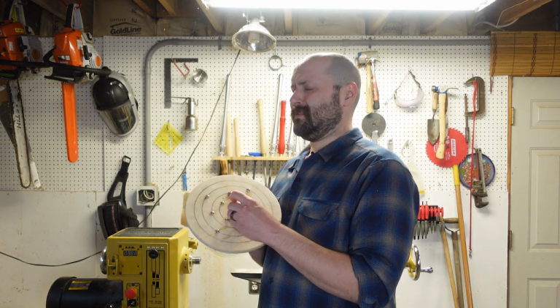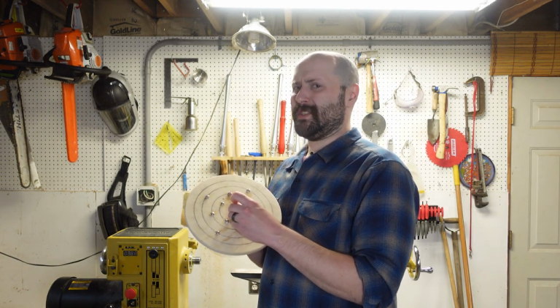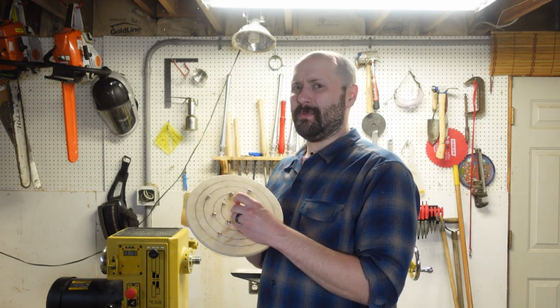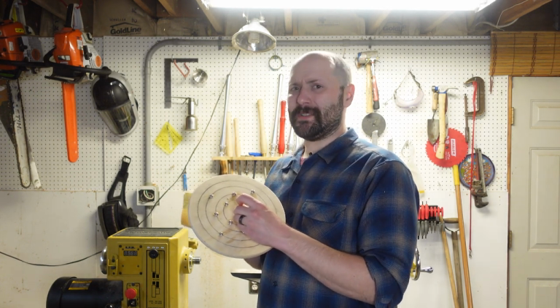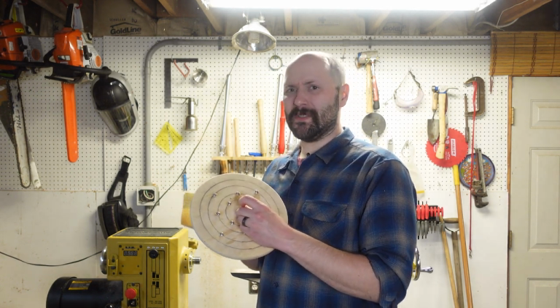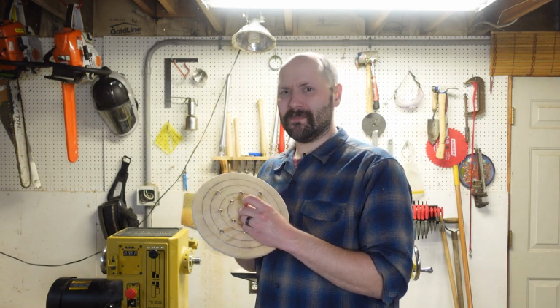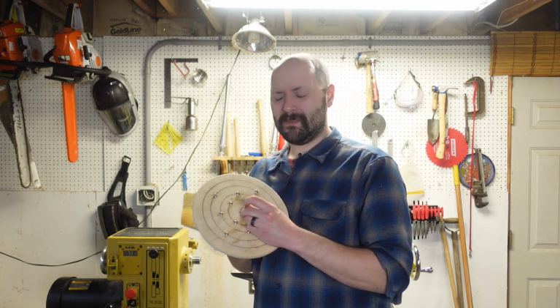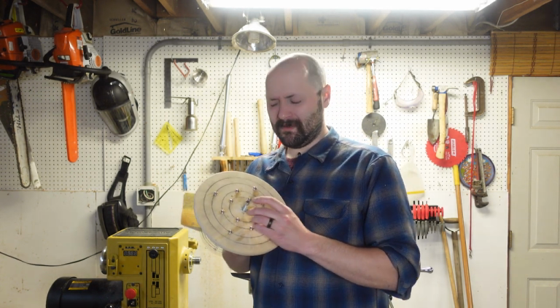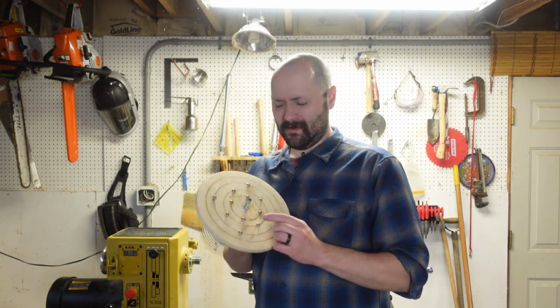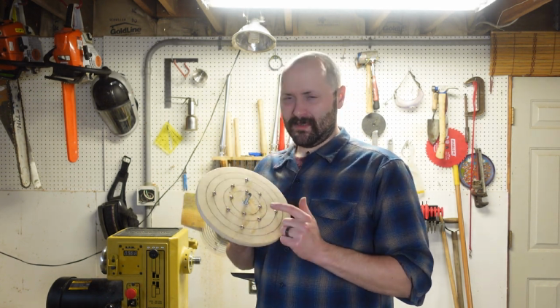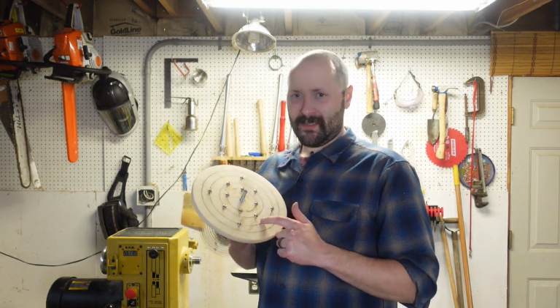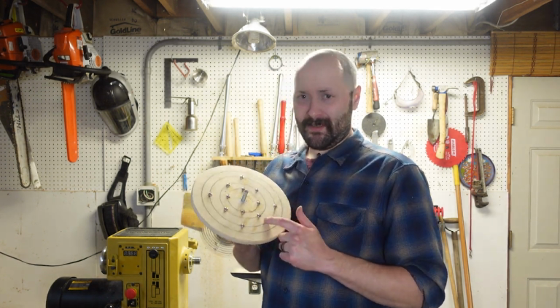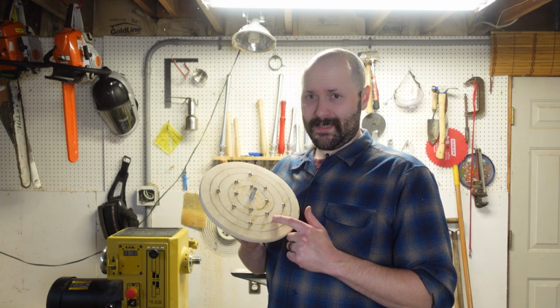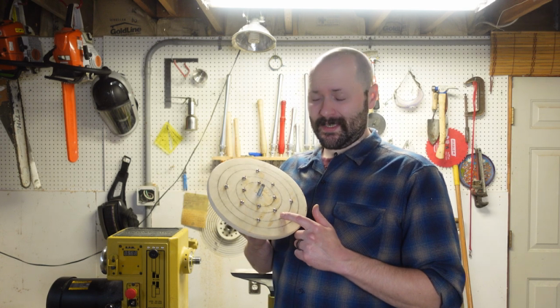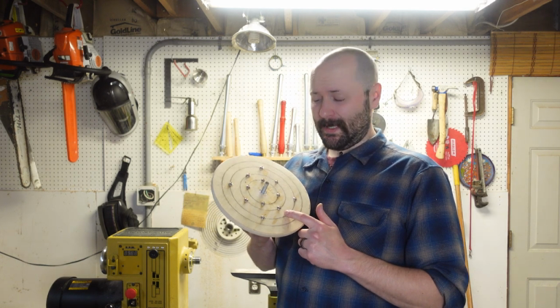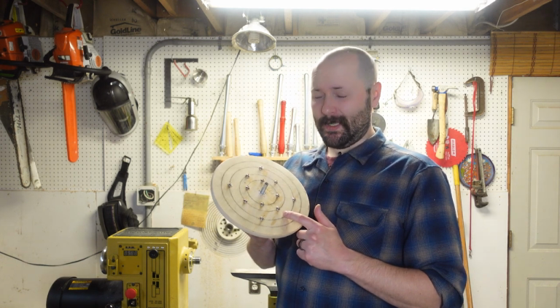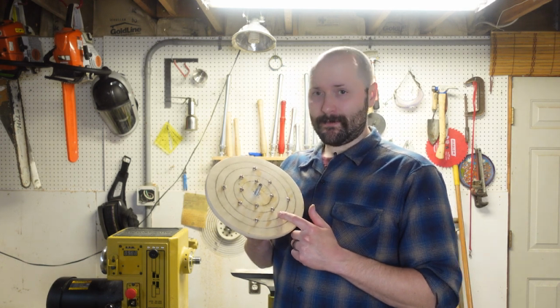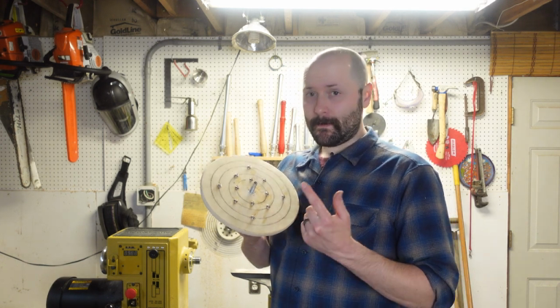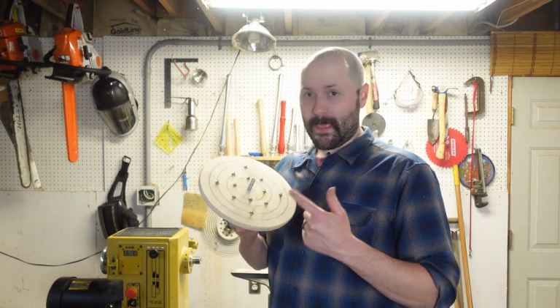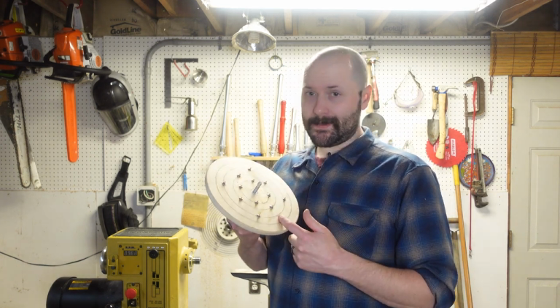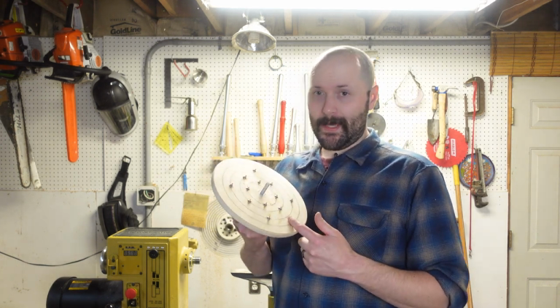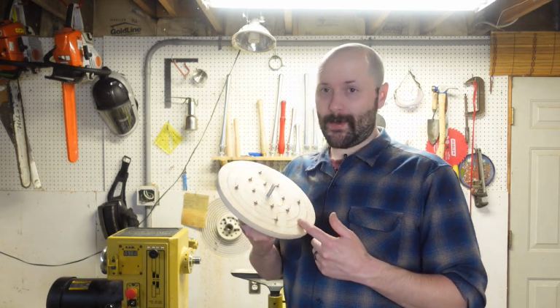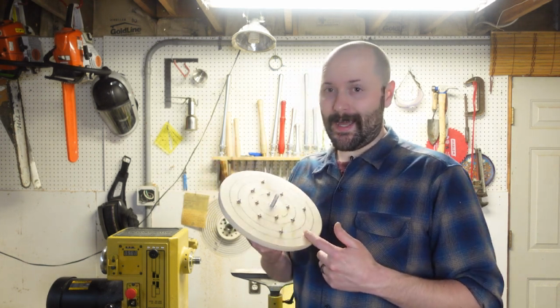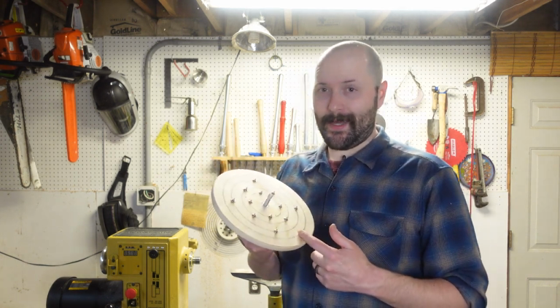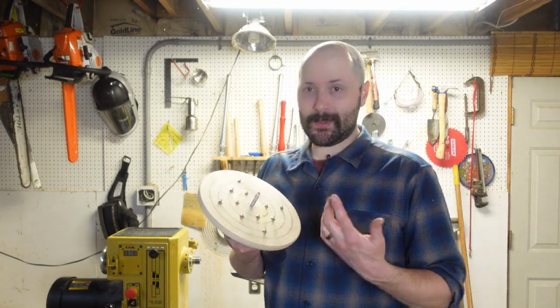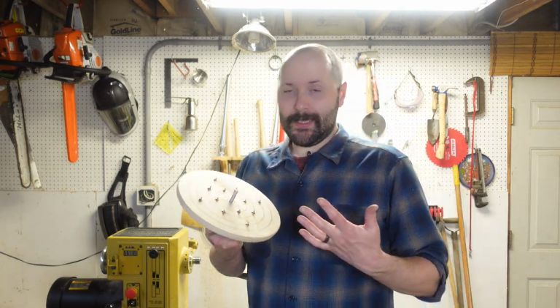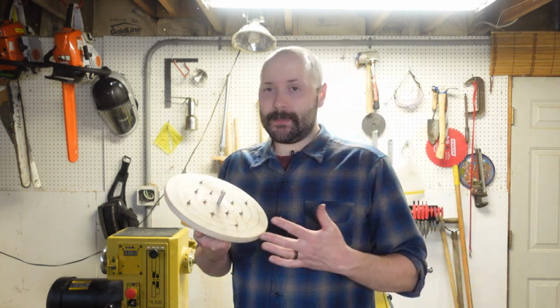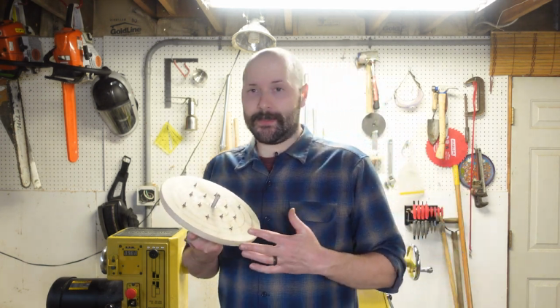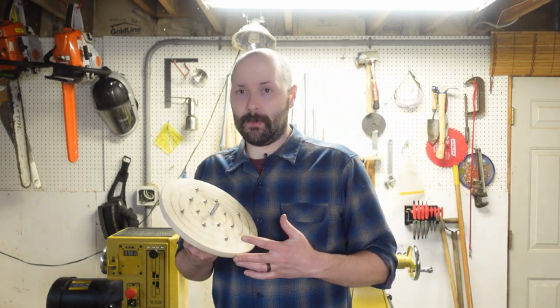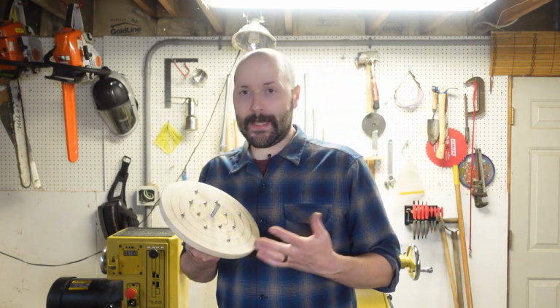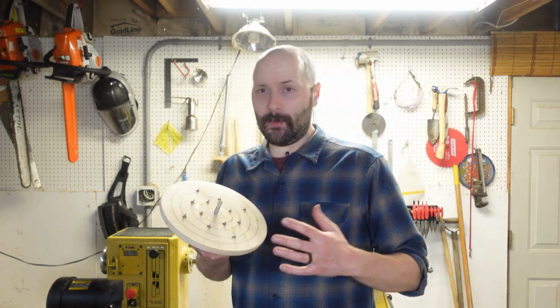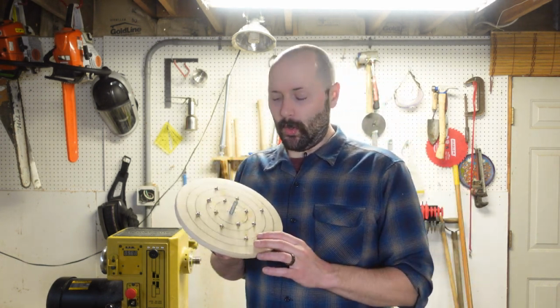Stupid voiceovers. This is the spike plate. It's the best way I've found to turn a blank into a bowl.